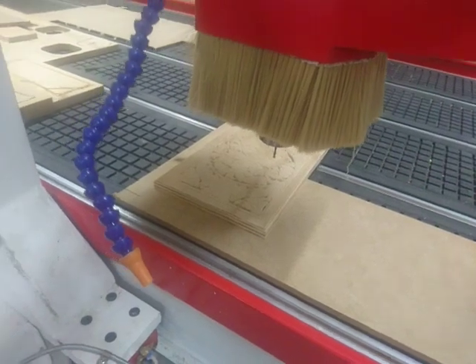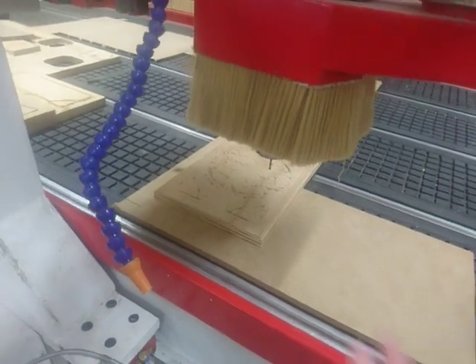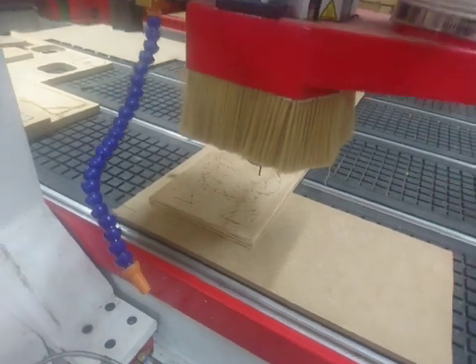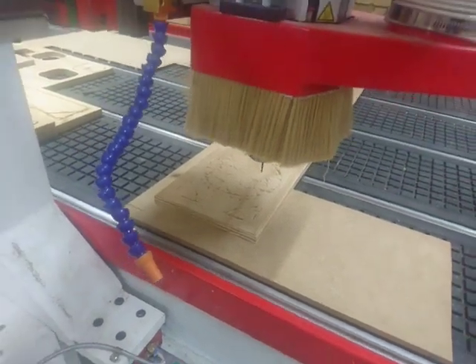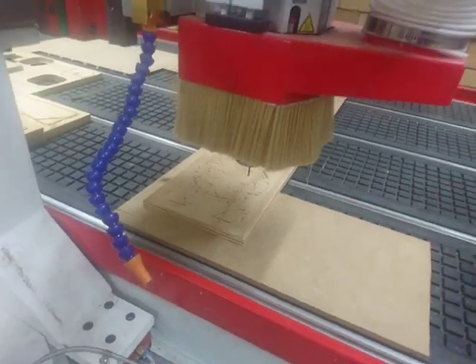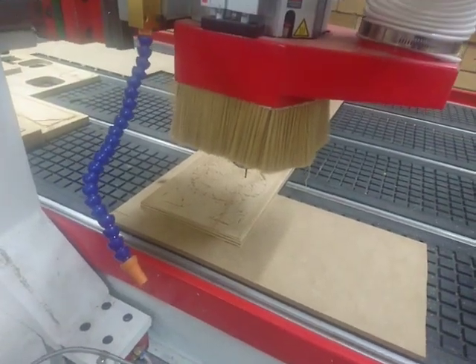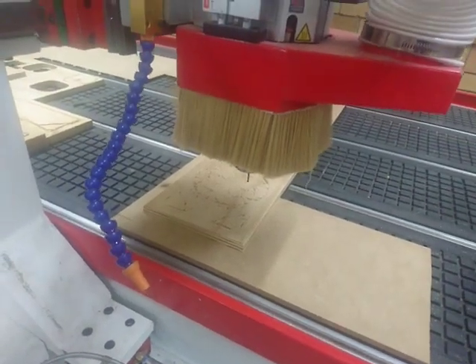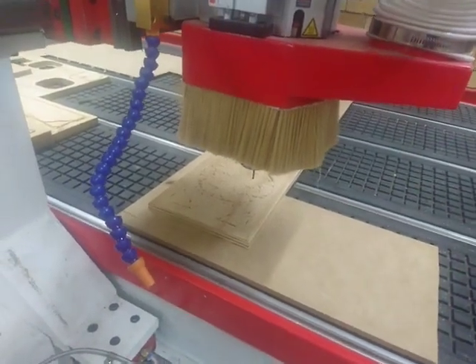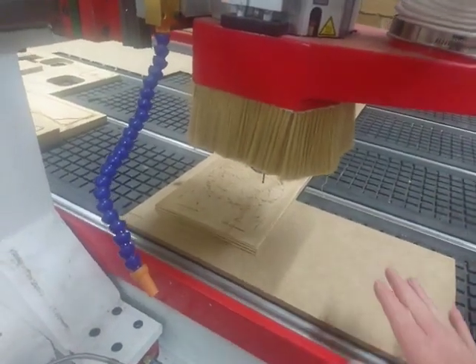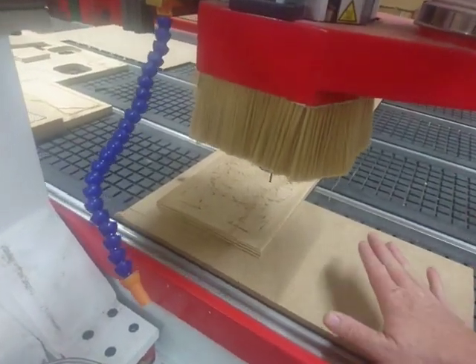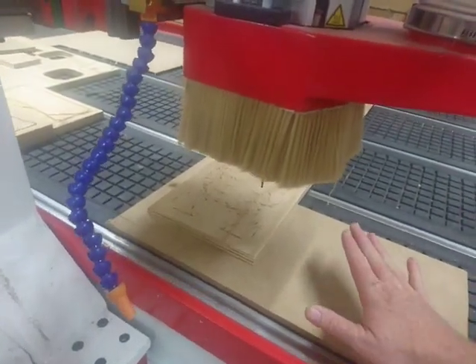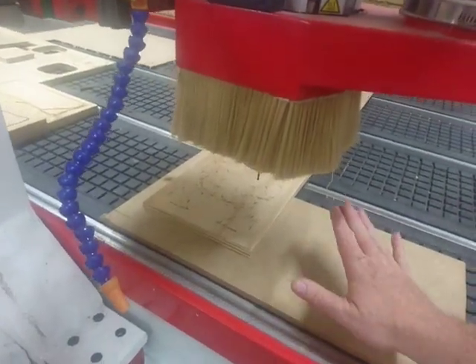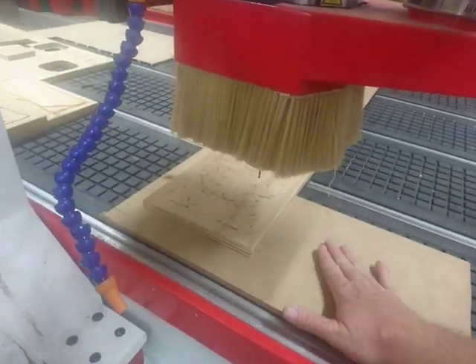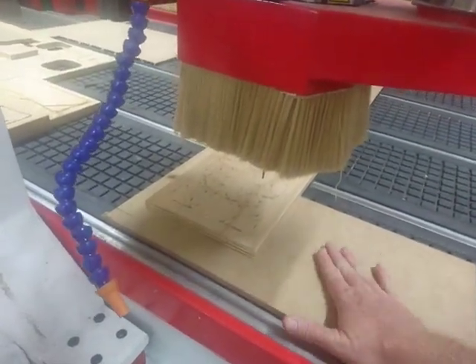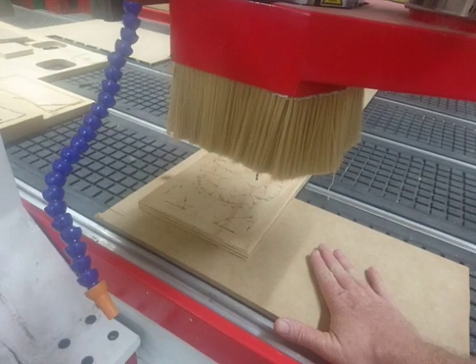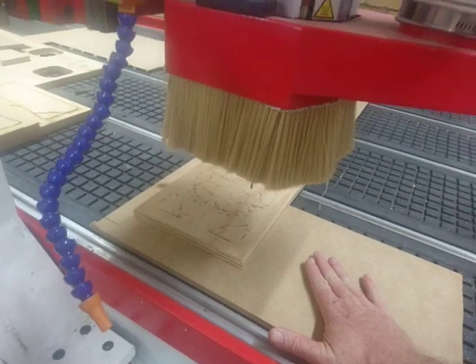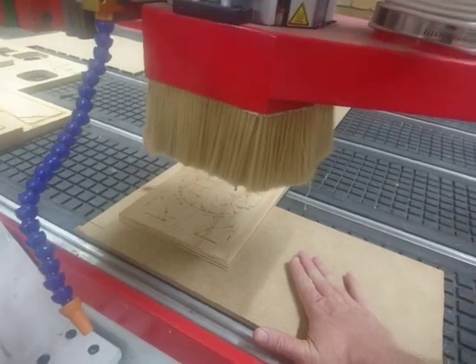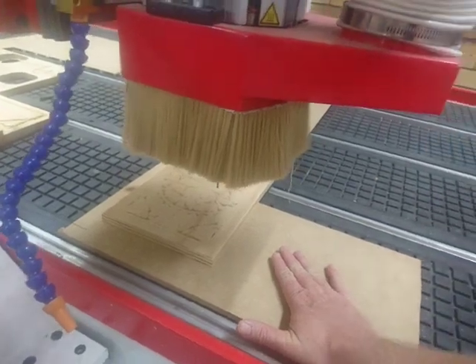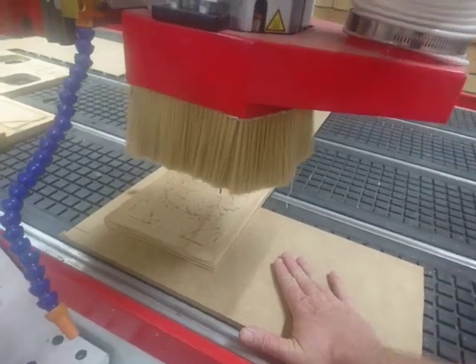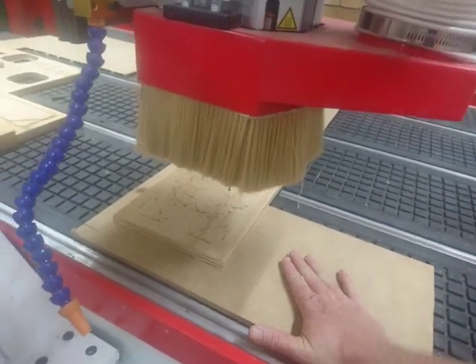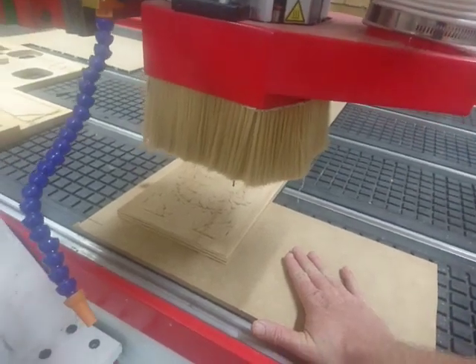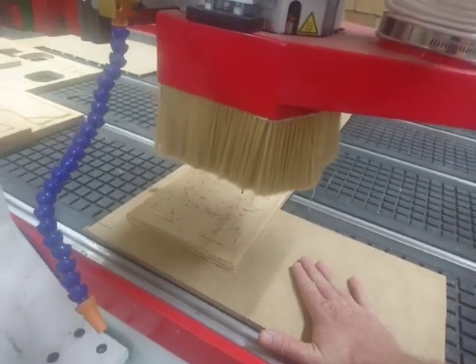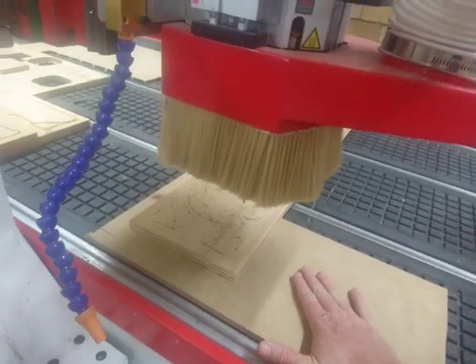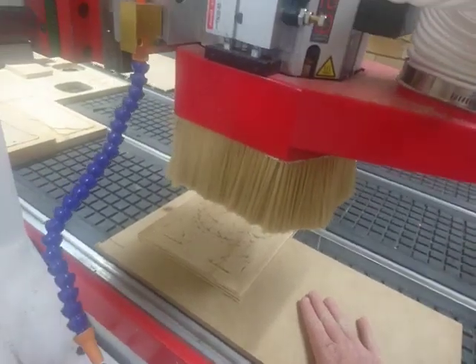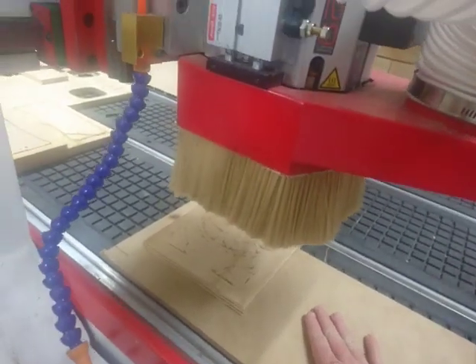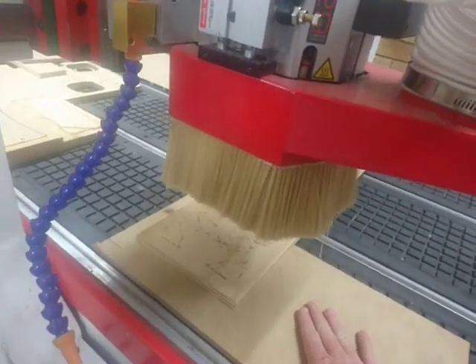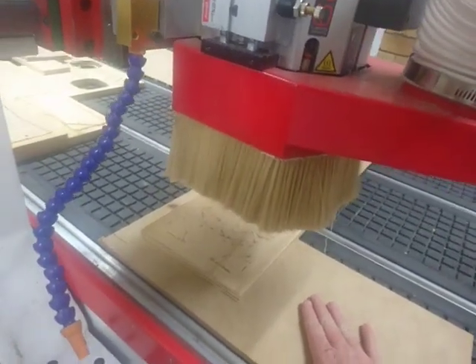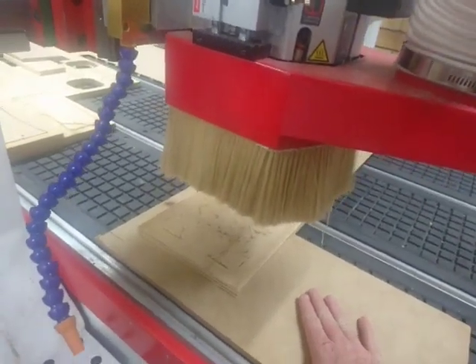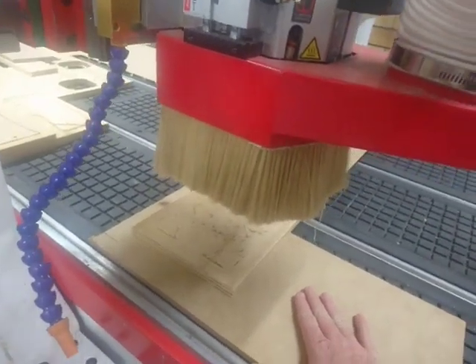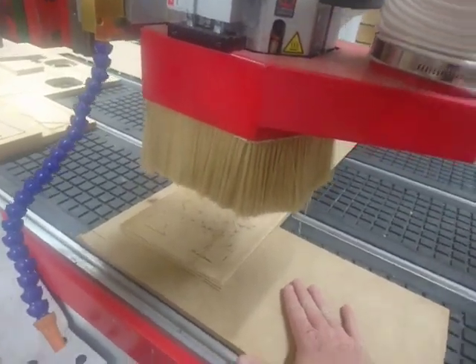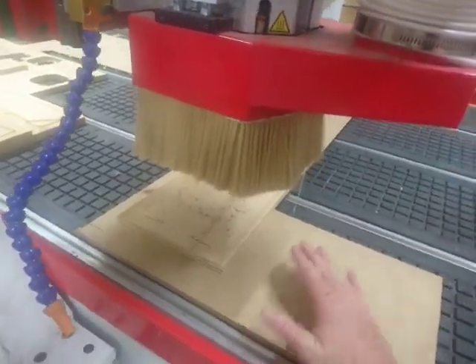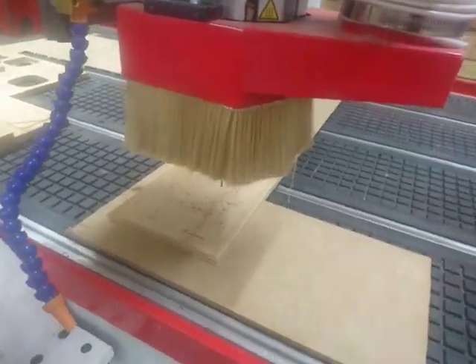I hope you've enjoyed that — learning how to configure the Z height of your CNC with ATC. Thanks for watching.